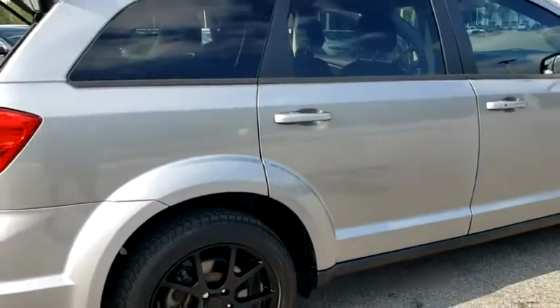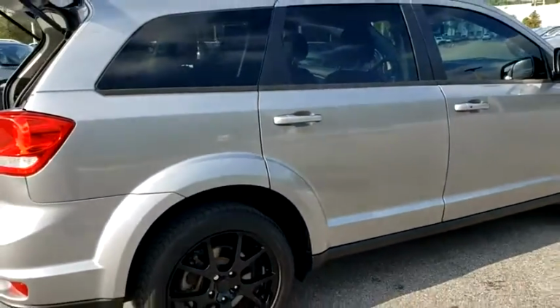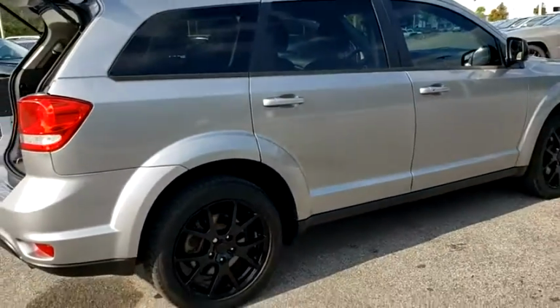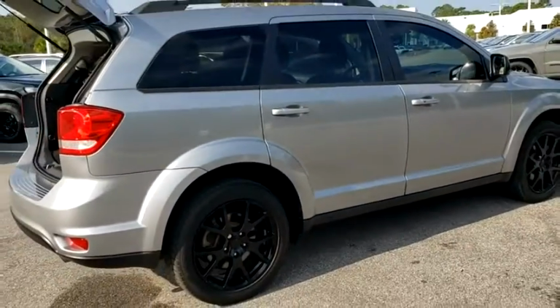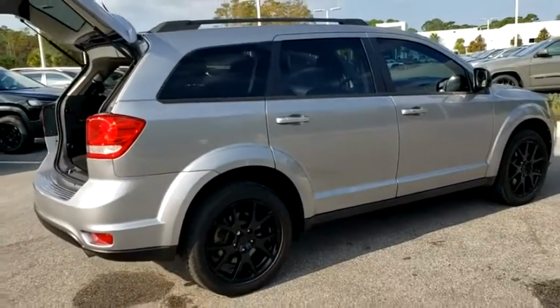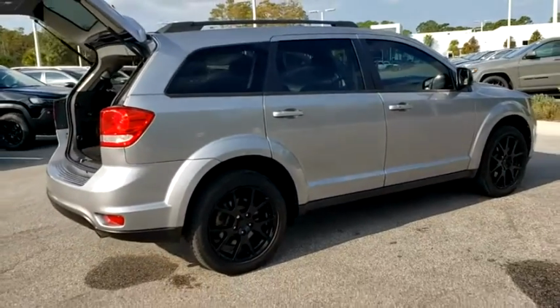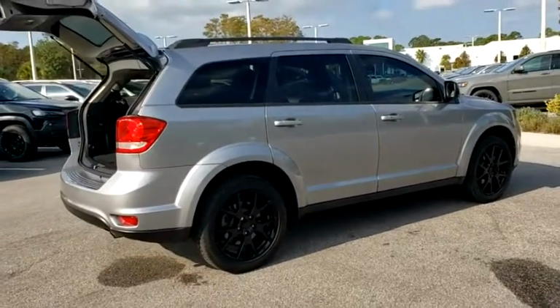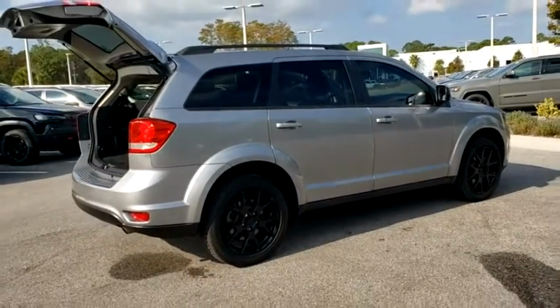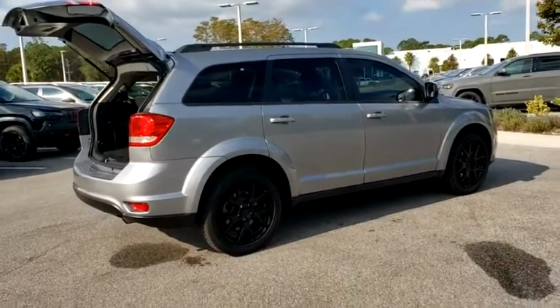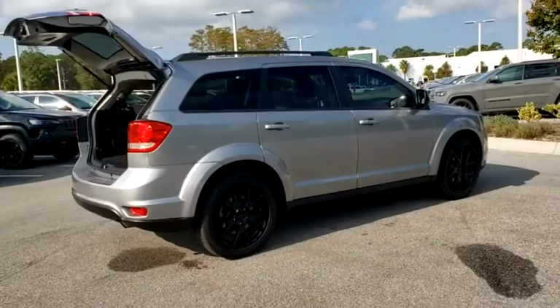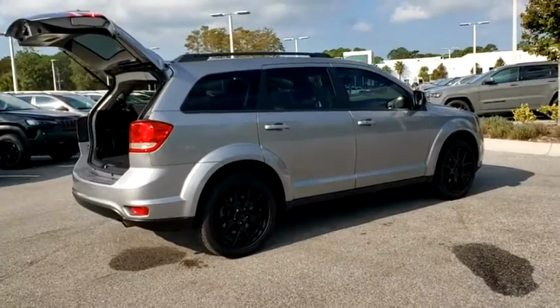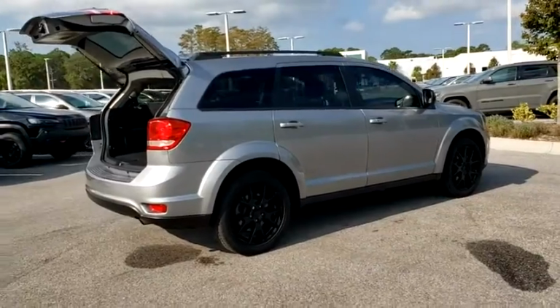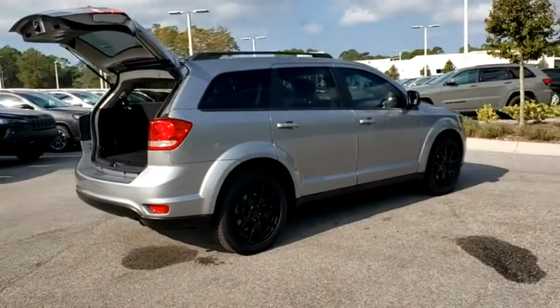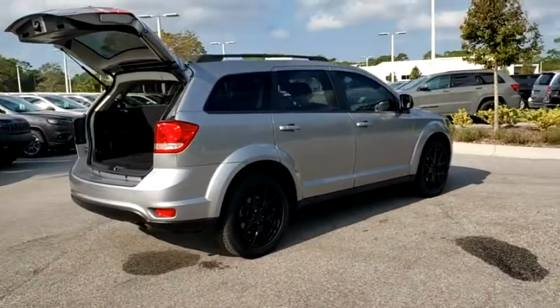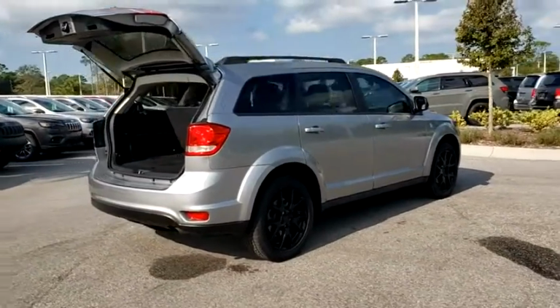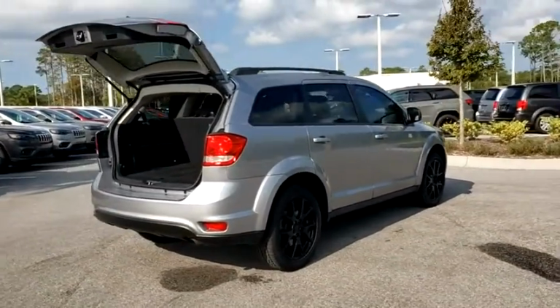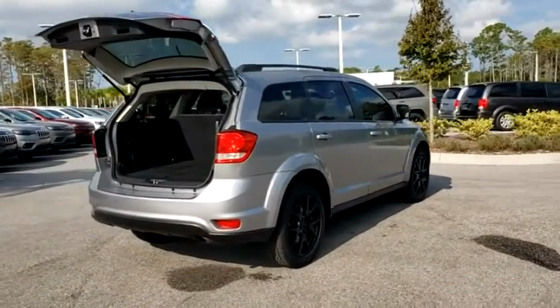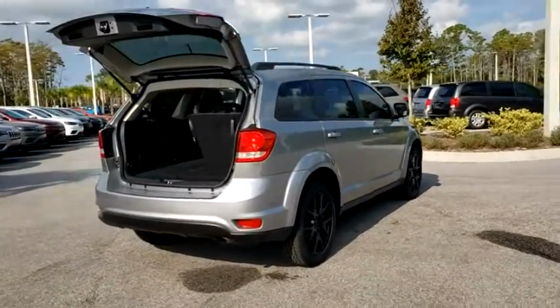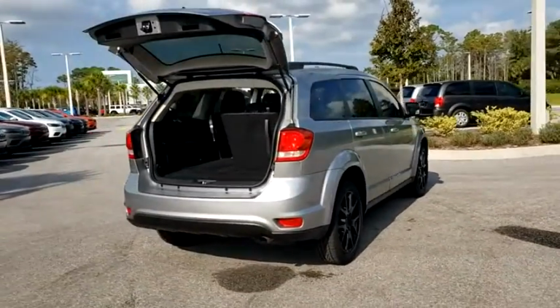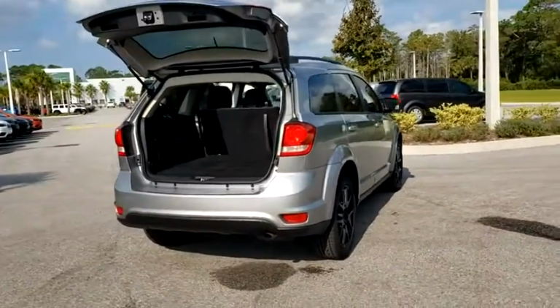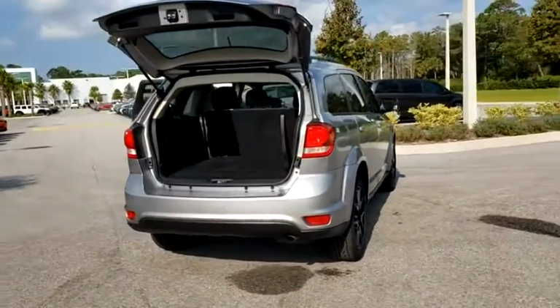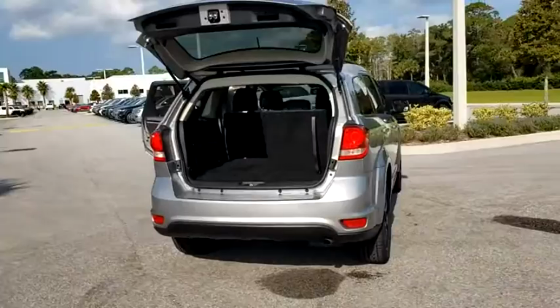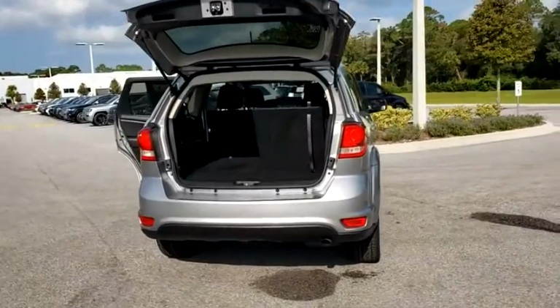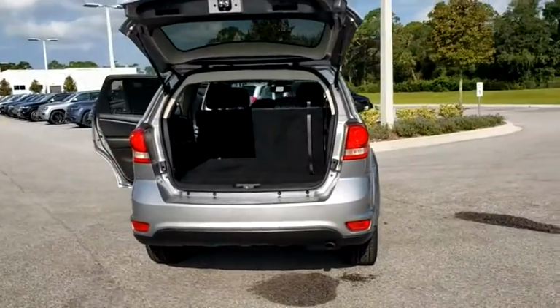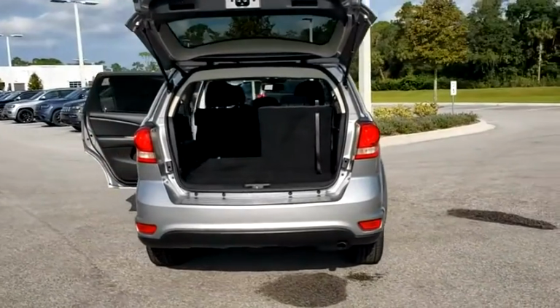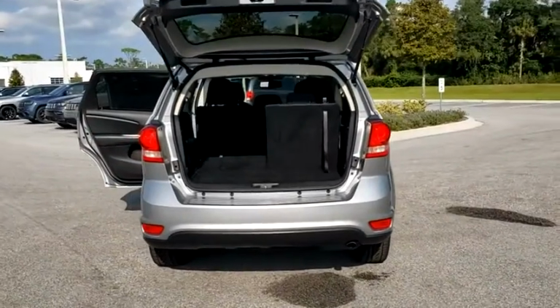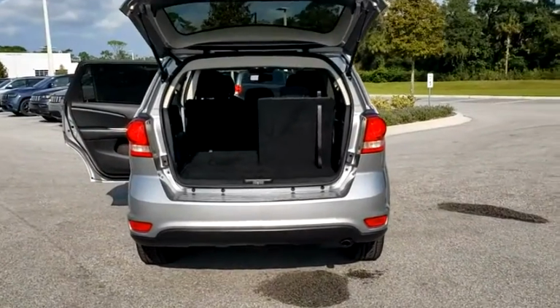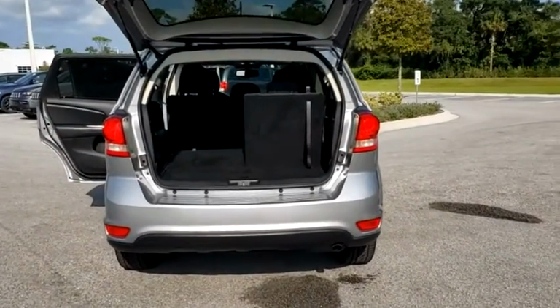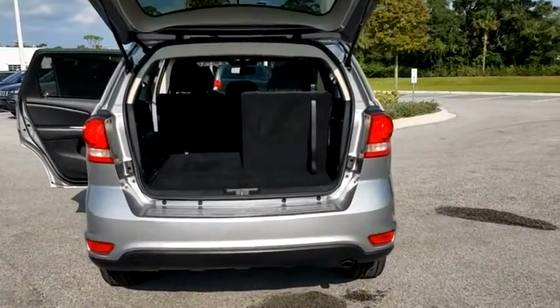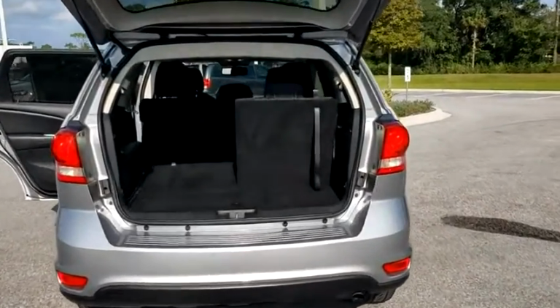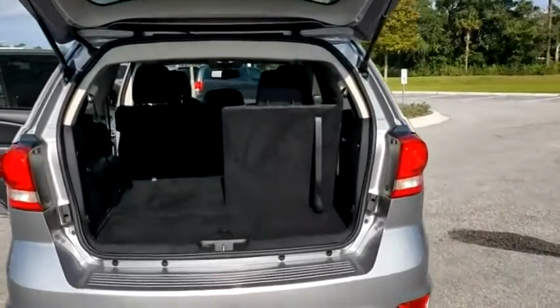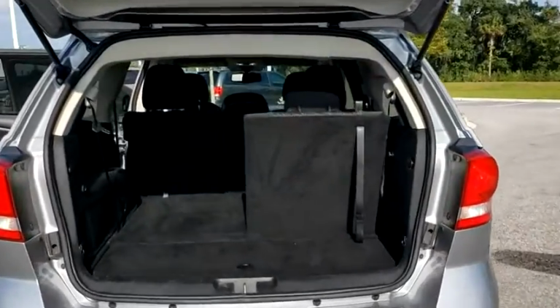This vehicle has less than 50,000 miles. Here are some of this vehicle's great options: keyless entry, traction control, stability control, steering wheel audio controls, anti-lock braking system, Bluetooth, dual airbags.